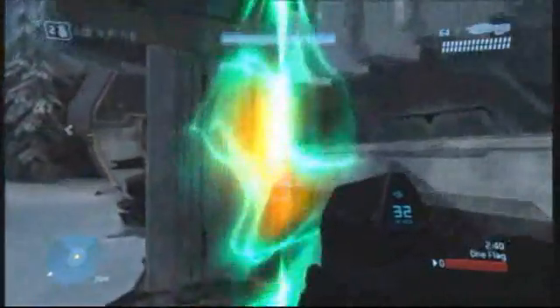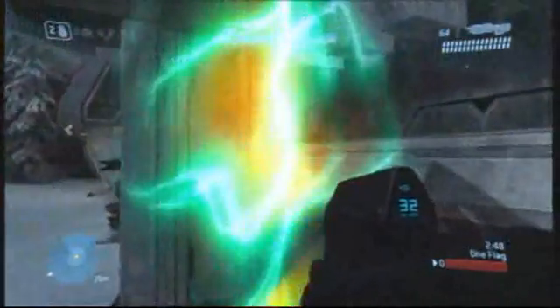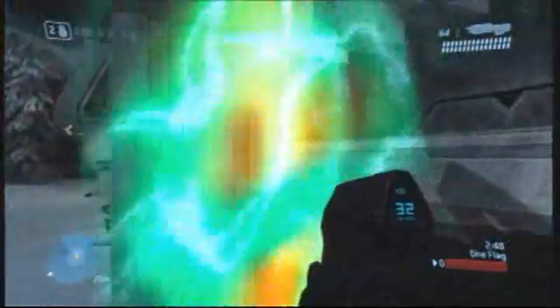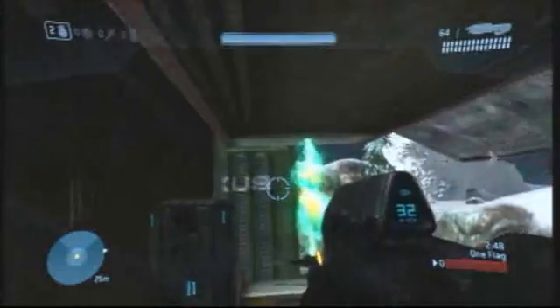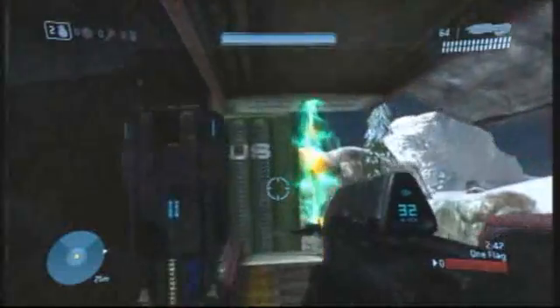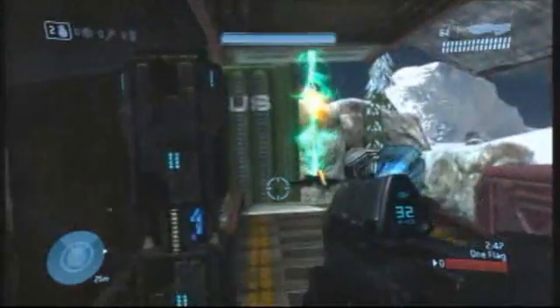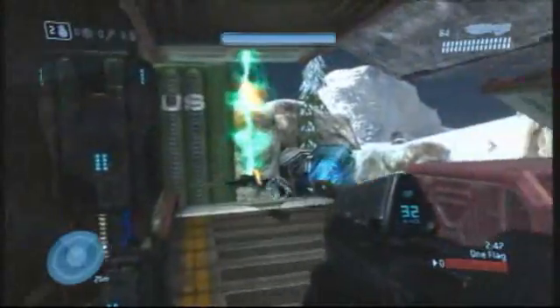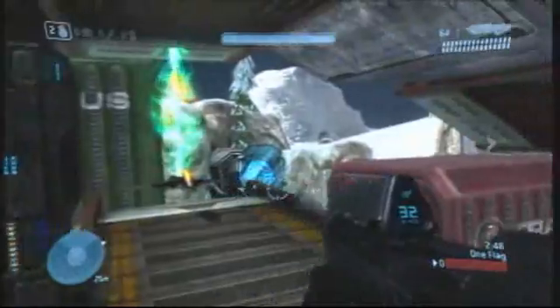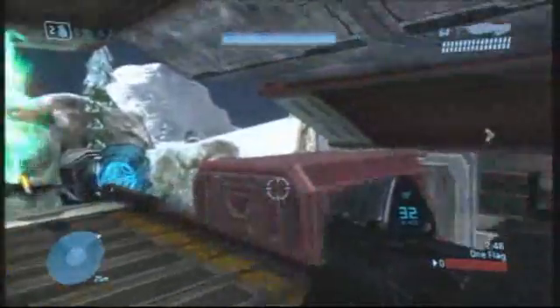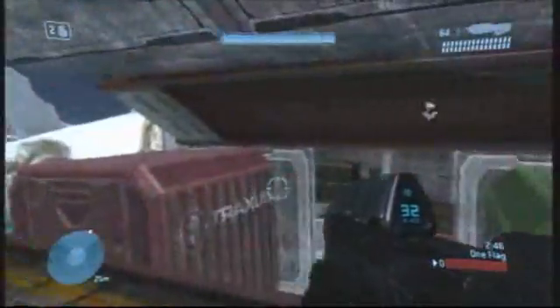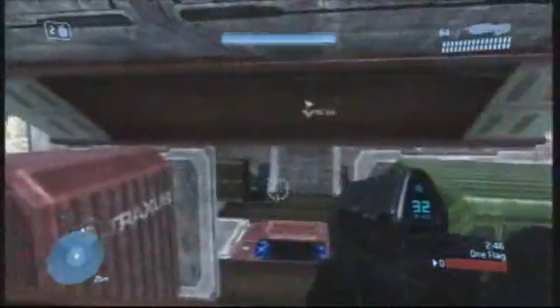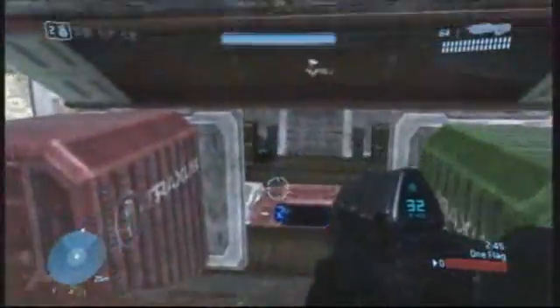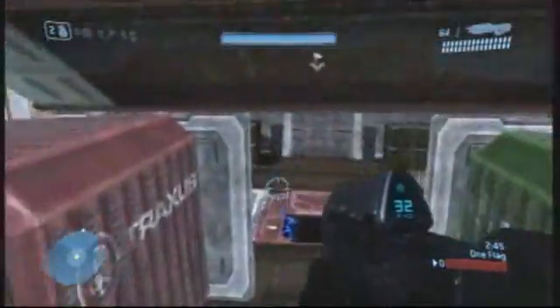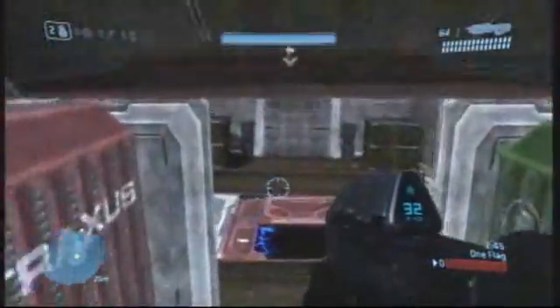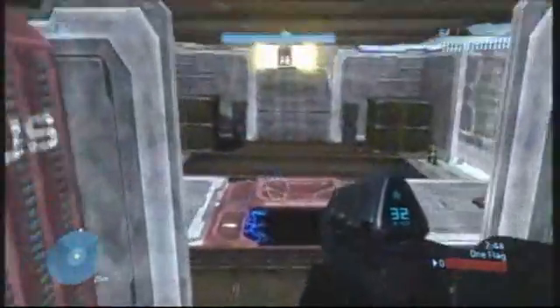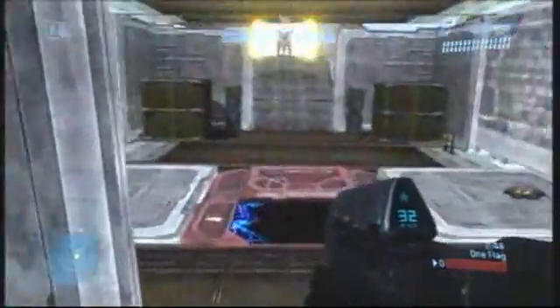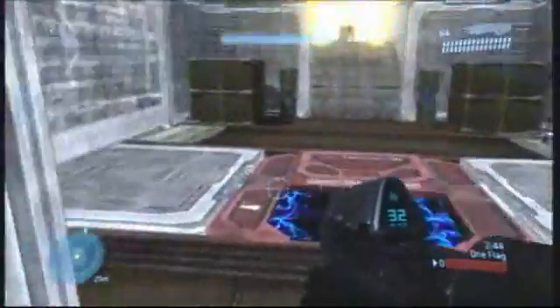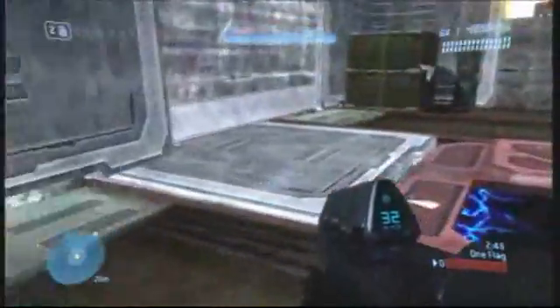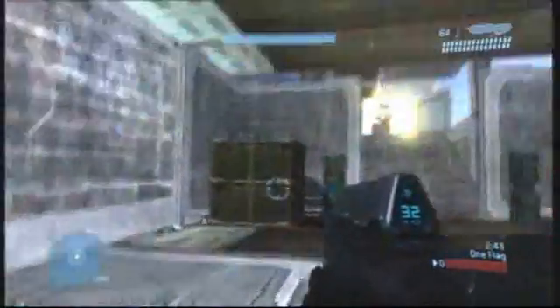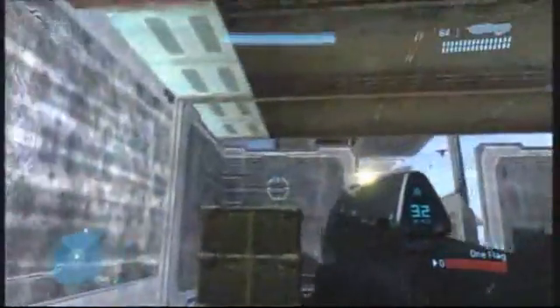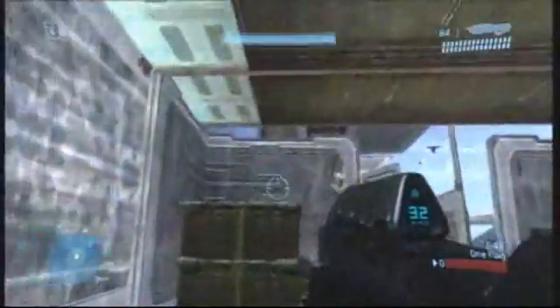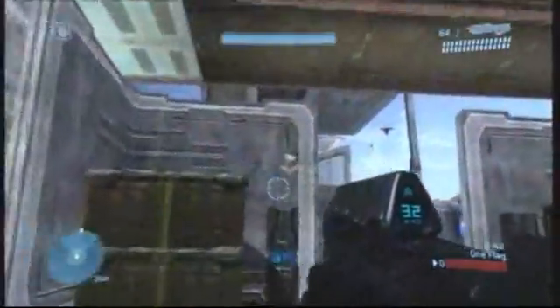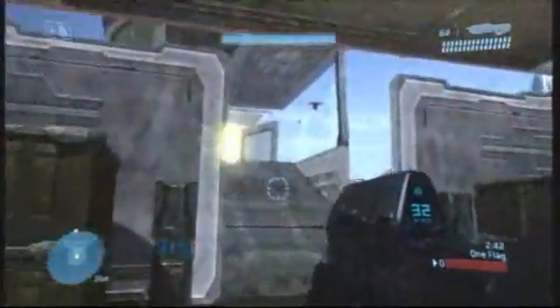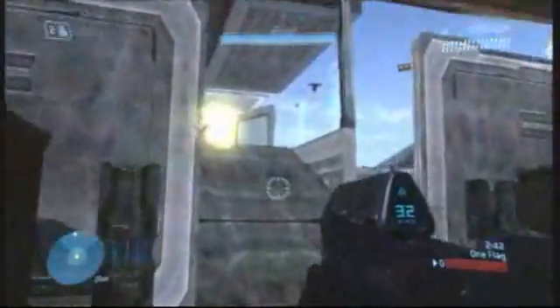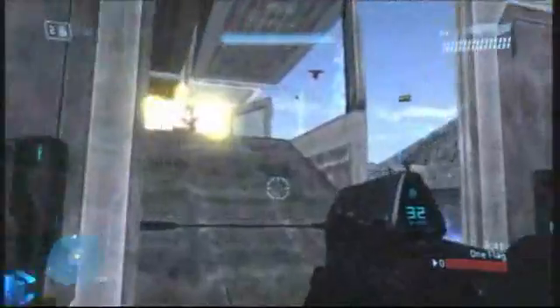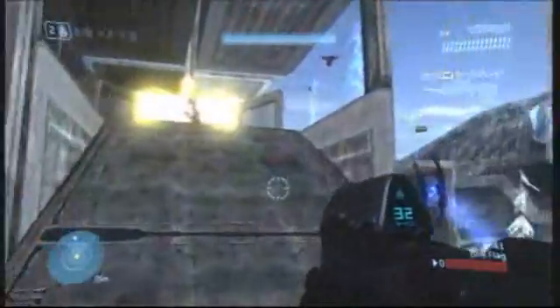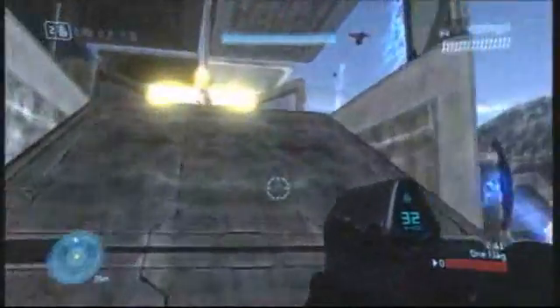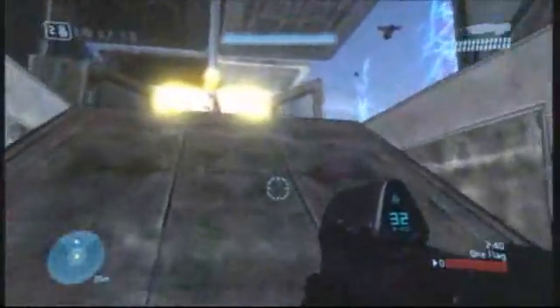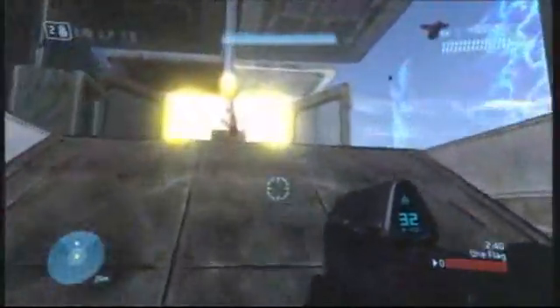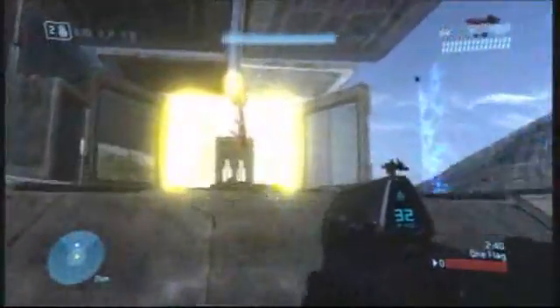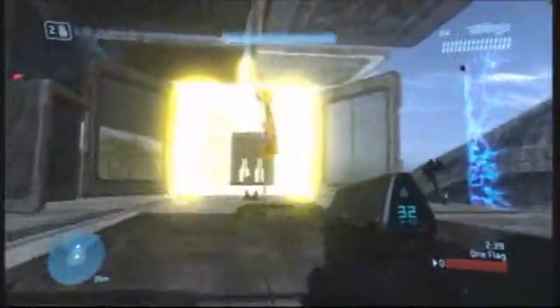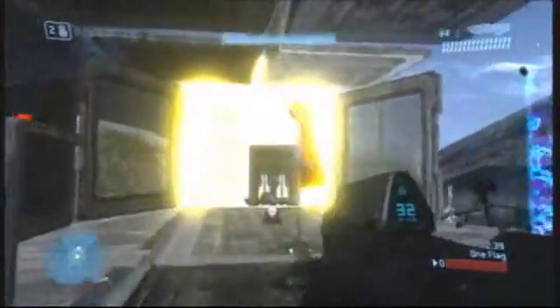What it is, is you start off as an attacker or a defender. The attackers start off on the starship, which is in the sky — which is what you're seeing right now — and the defenders start on the other side of the map.